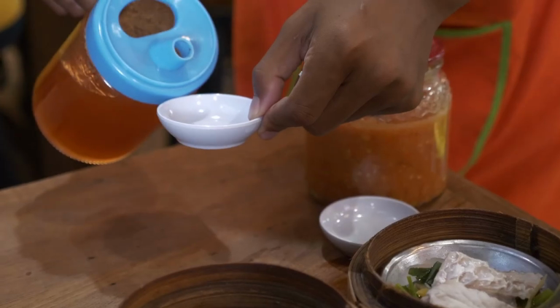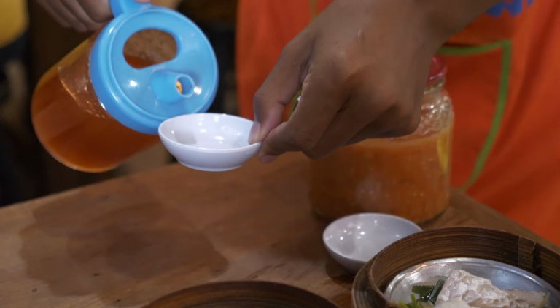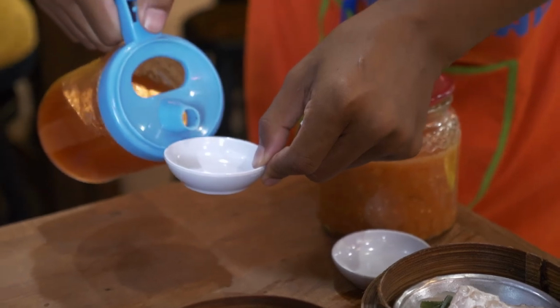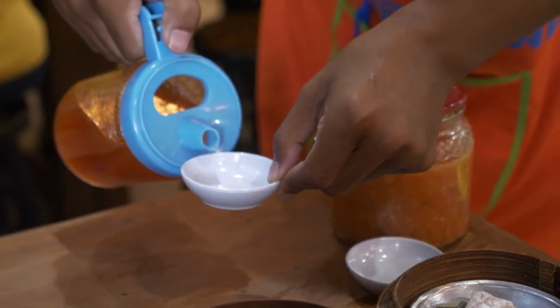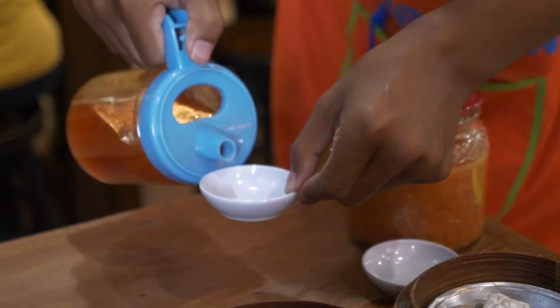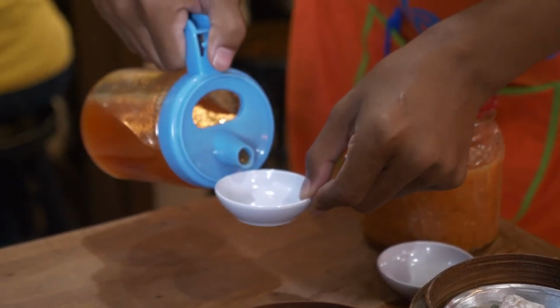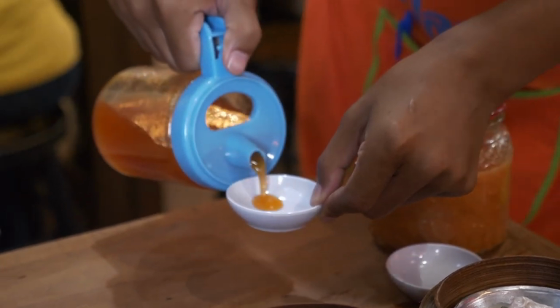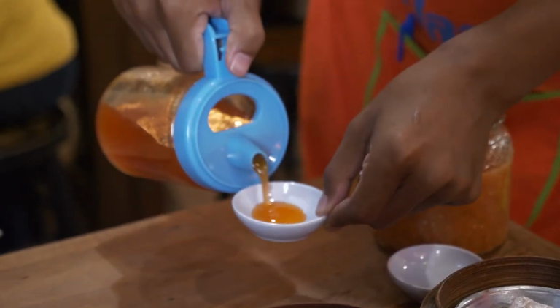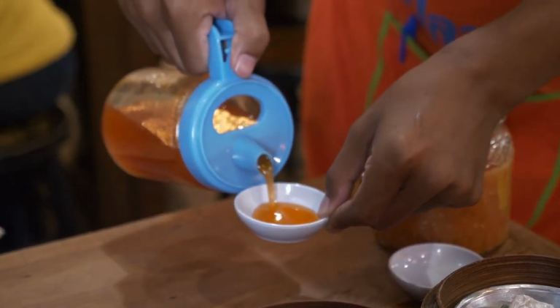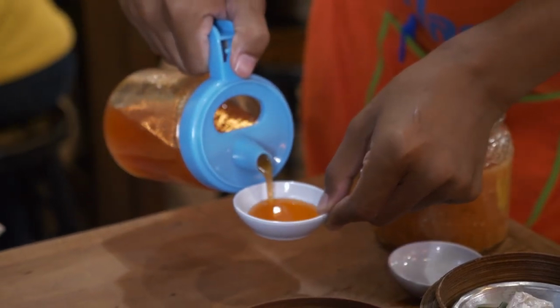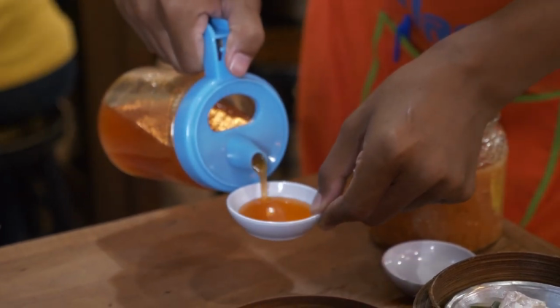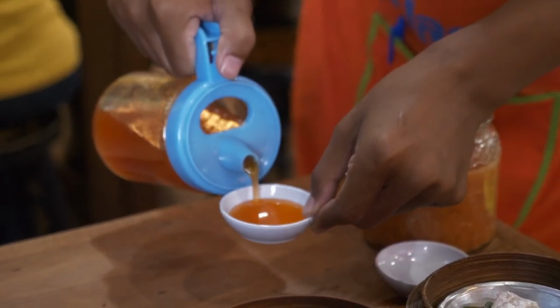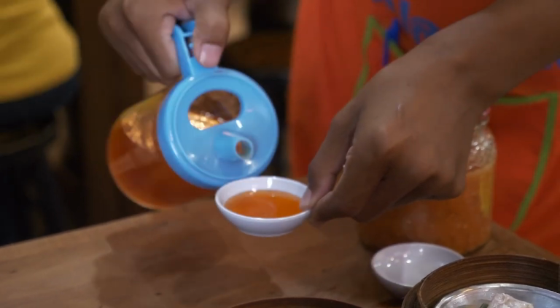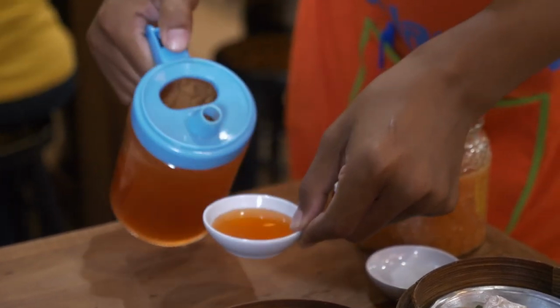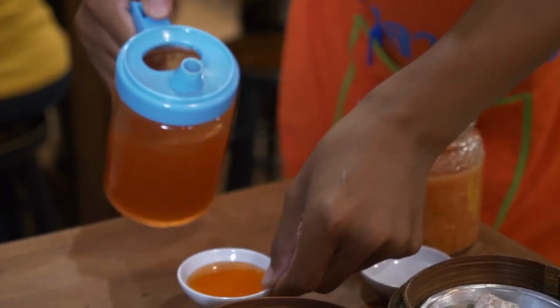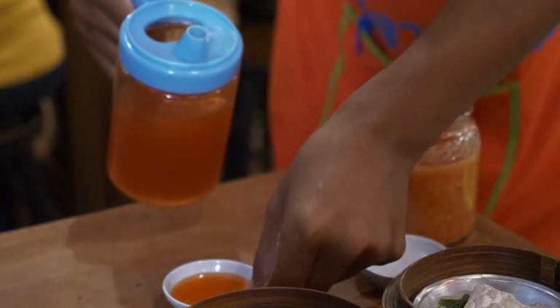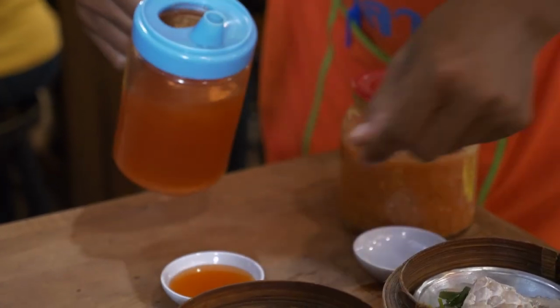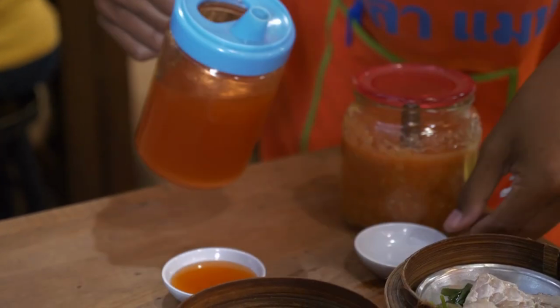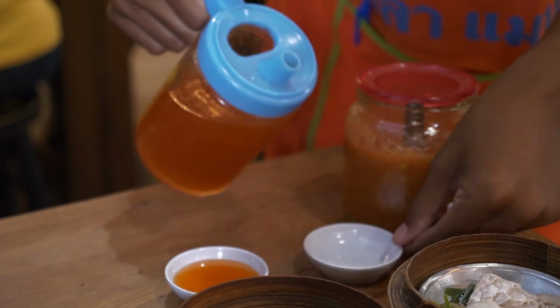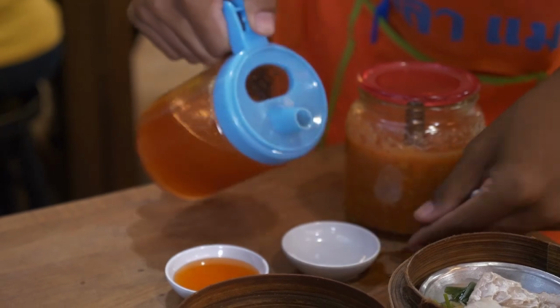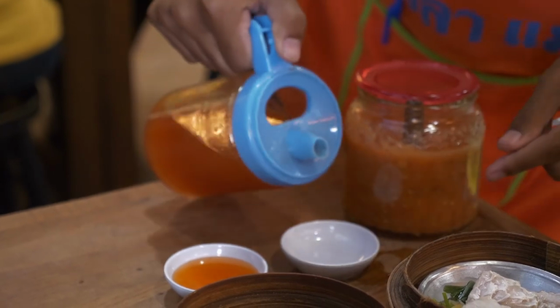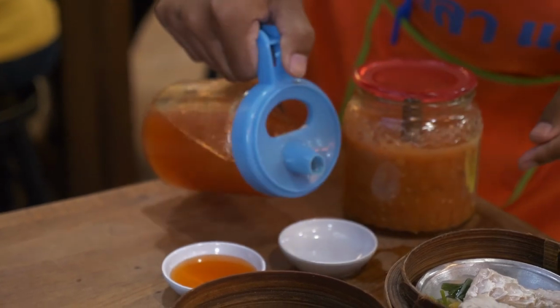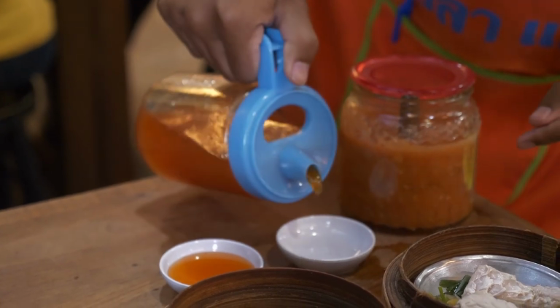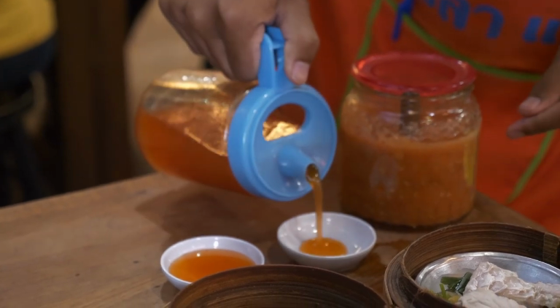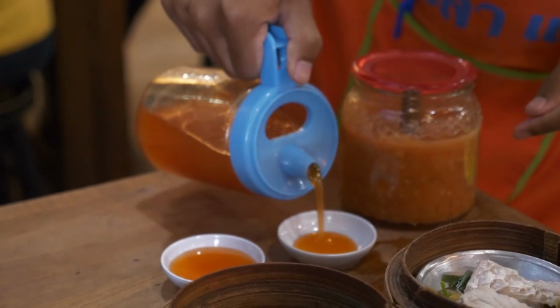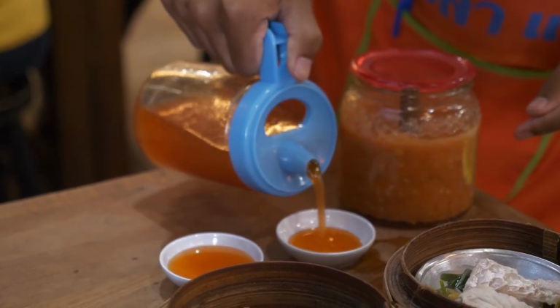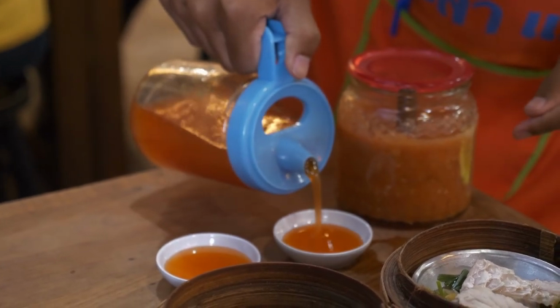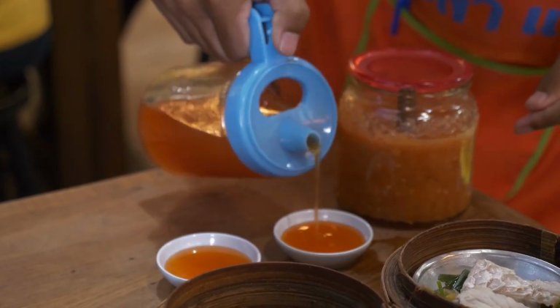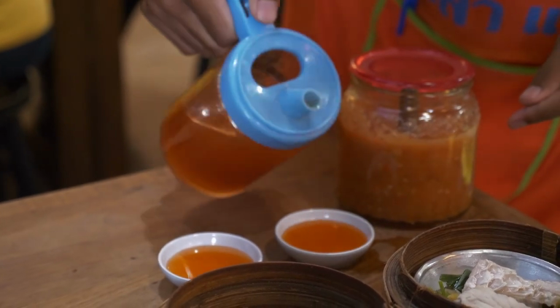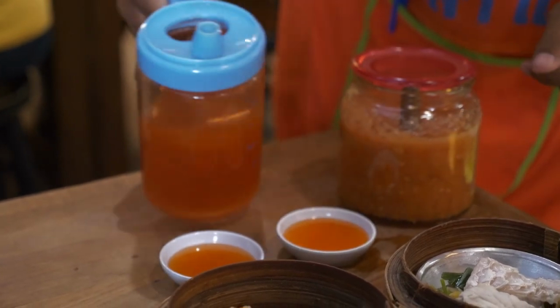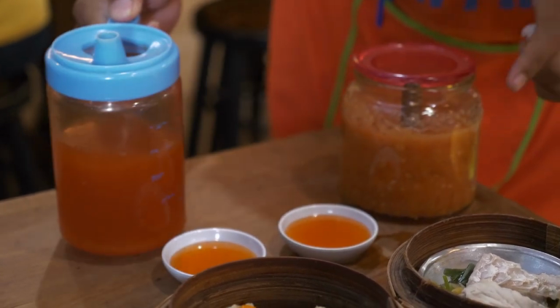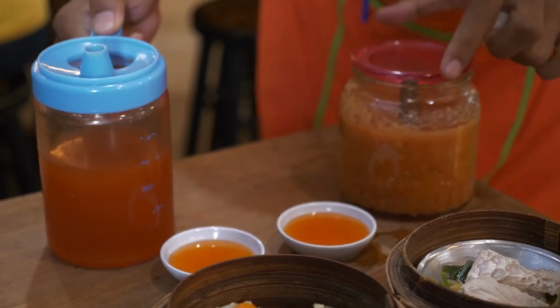This is how locals prepare their own dipping. First, add the sweet dipping sauce, and then add the spicy sauce into the small cup. And enjoy!